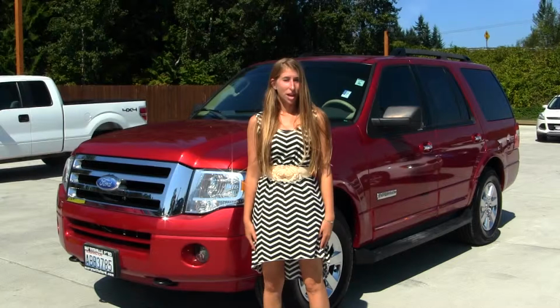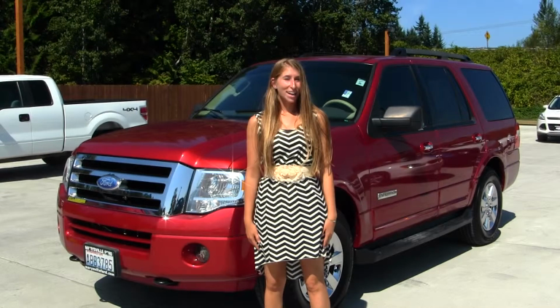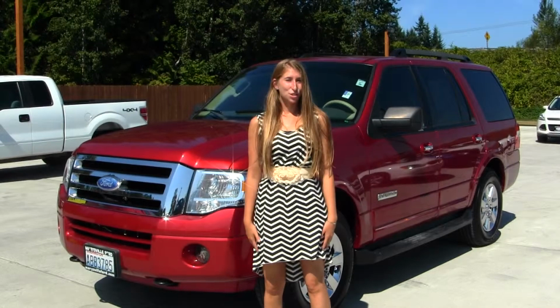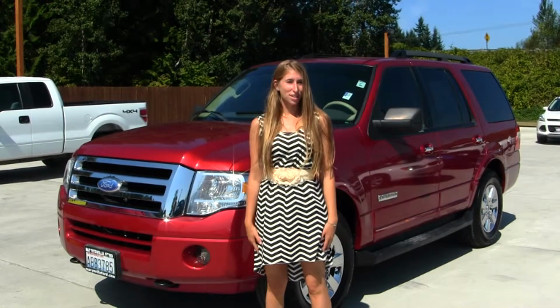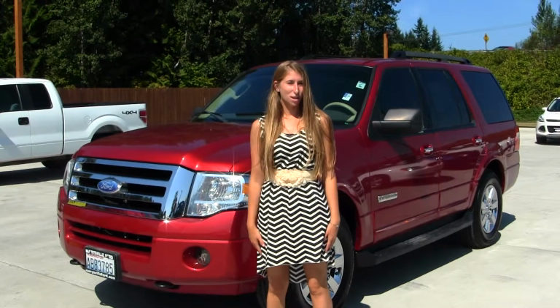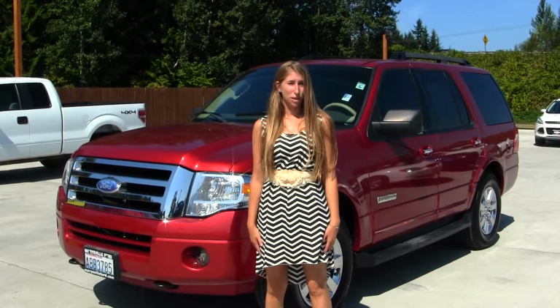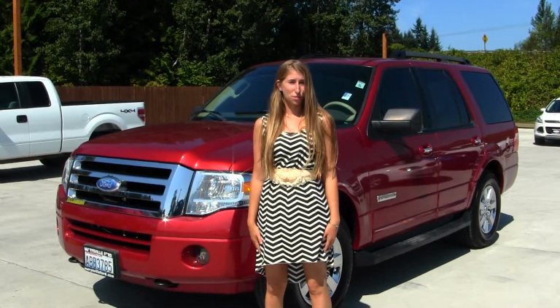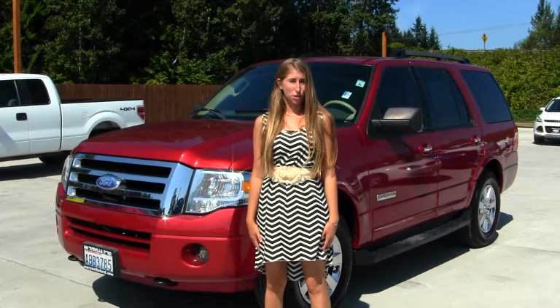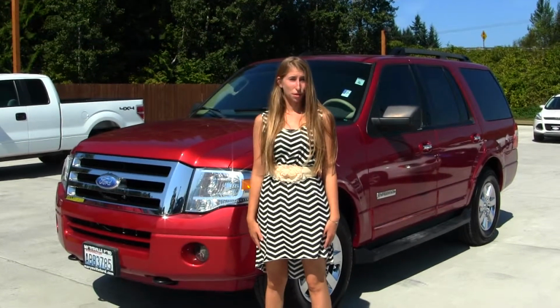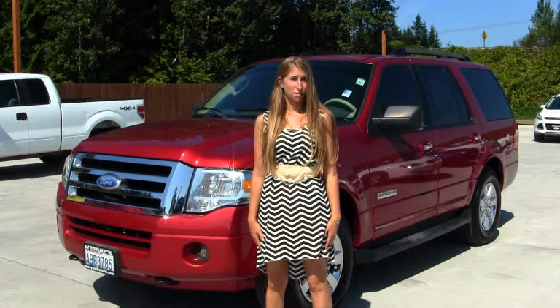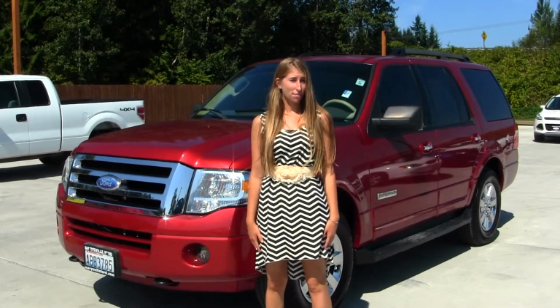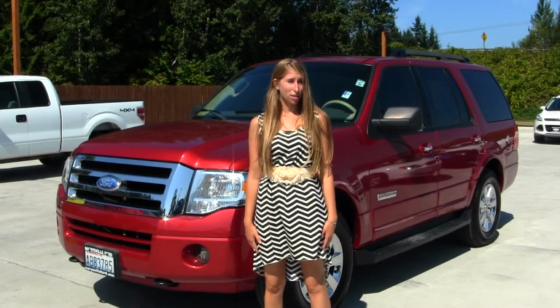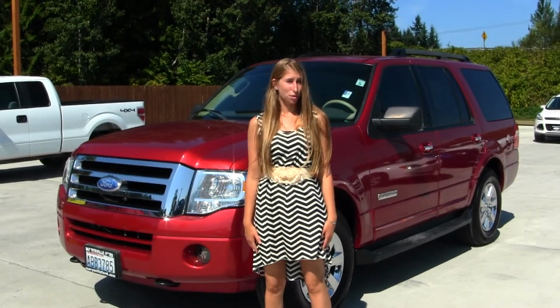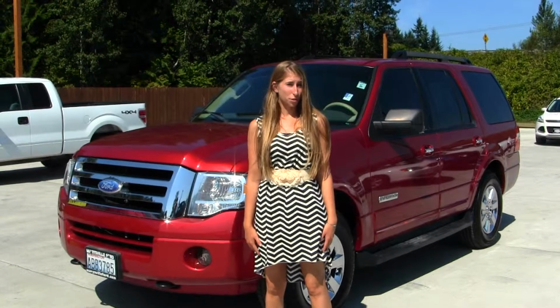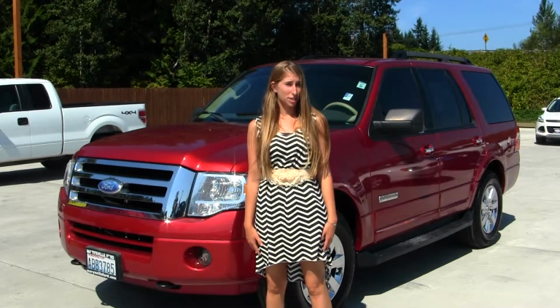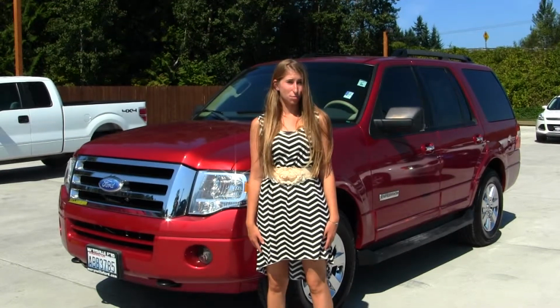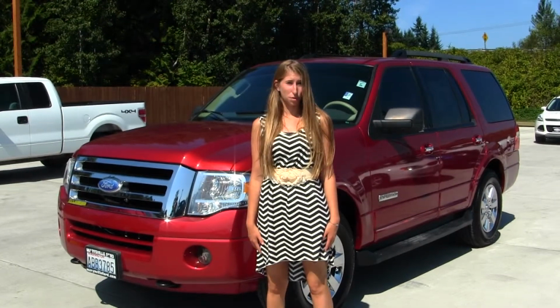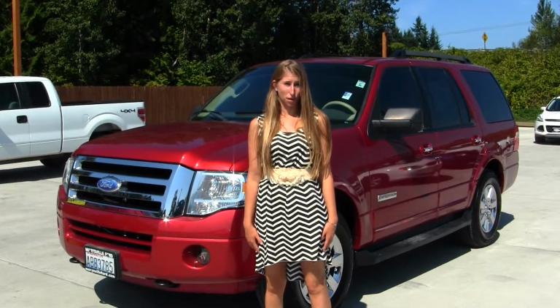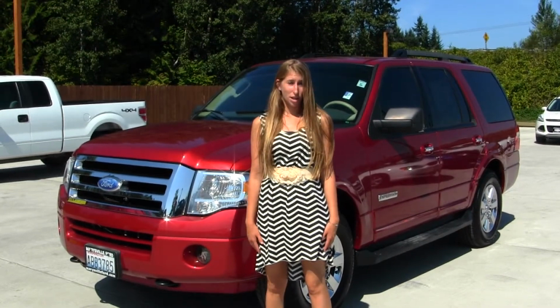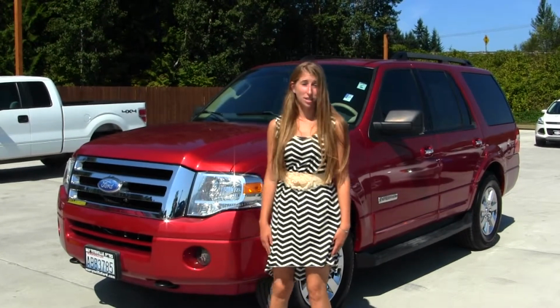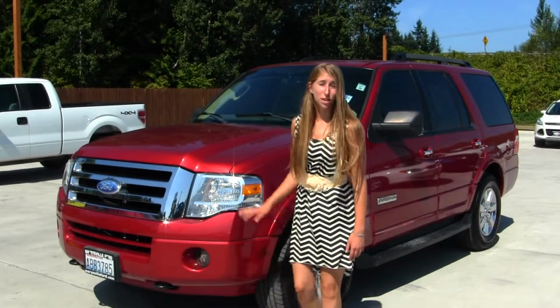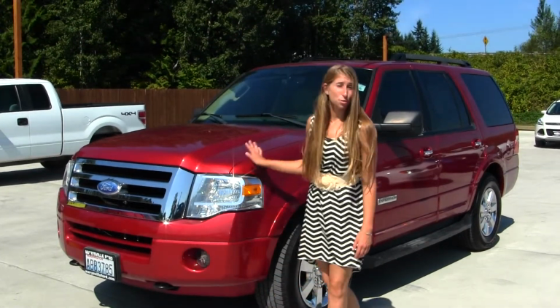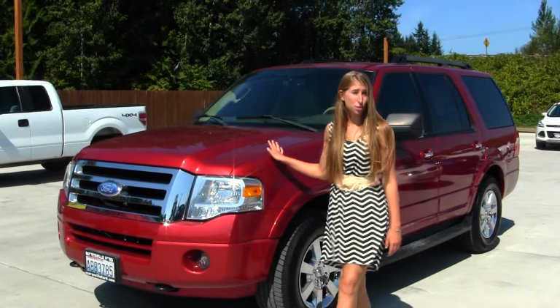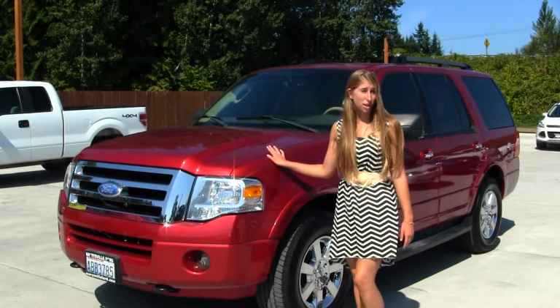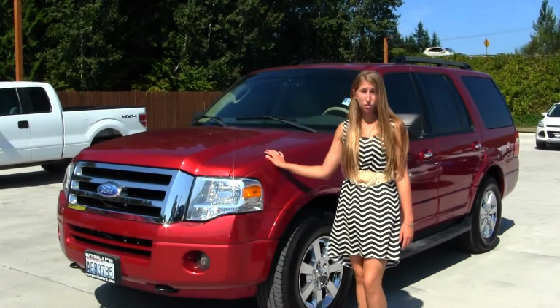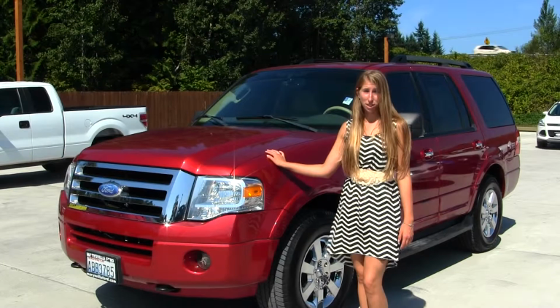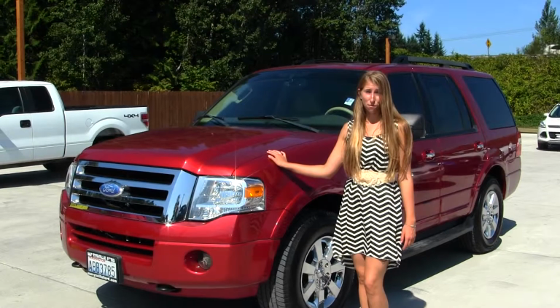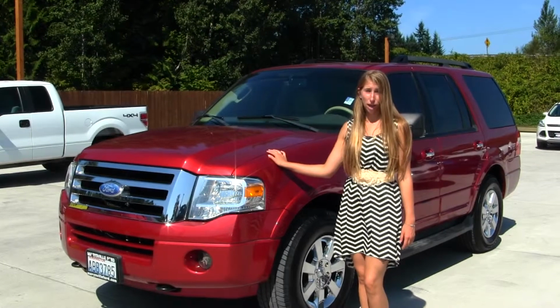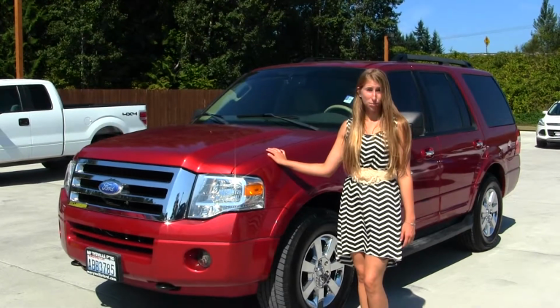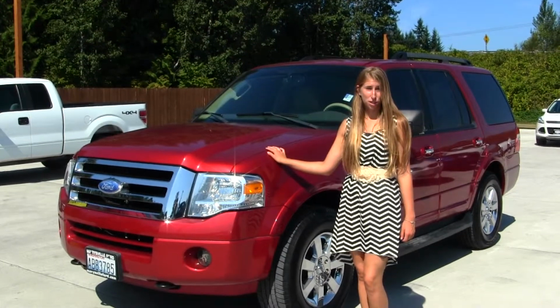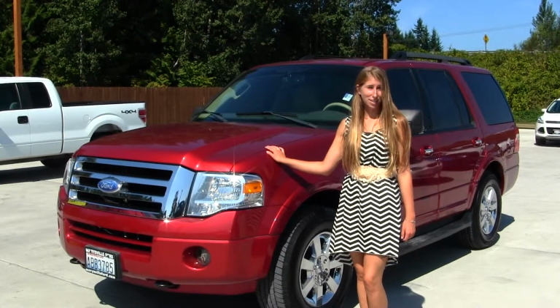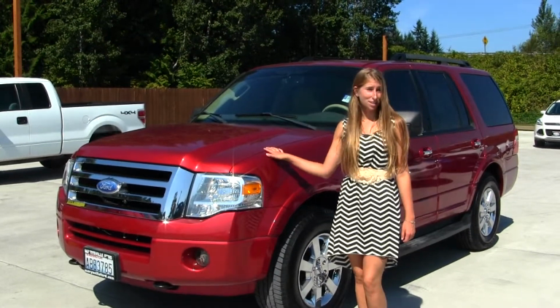Hi, this is Chelsea. Today I'm at Marysville Ford, located off I-5 at the corner of 136 and Smoky Point Boulevard. Today we're looking at this gorgeous red 2008 Ford Expedition XLT.